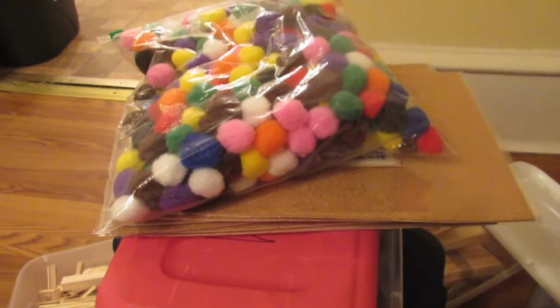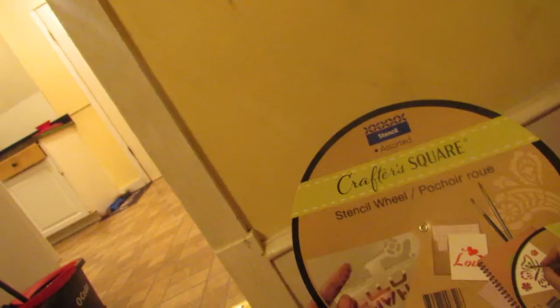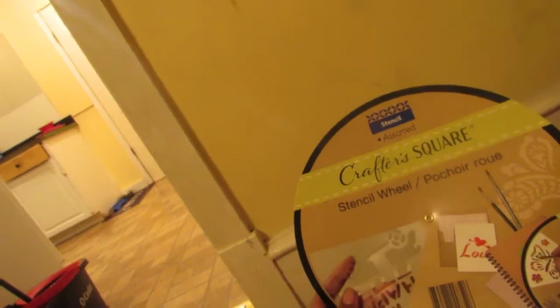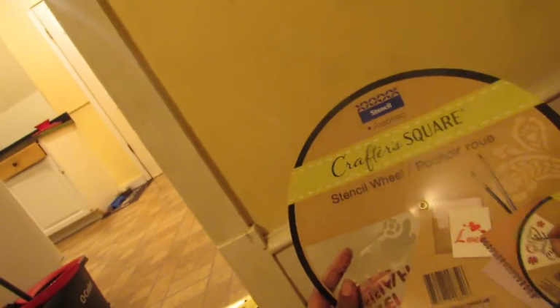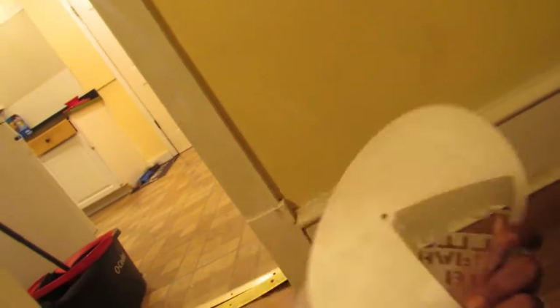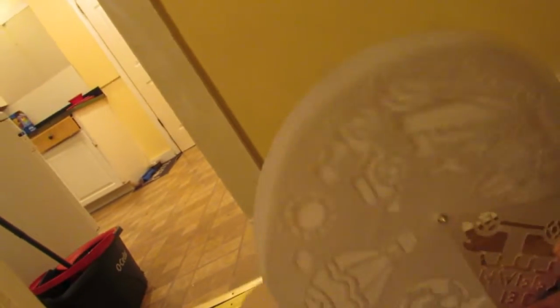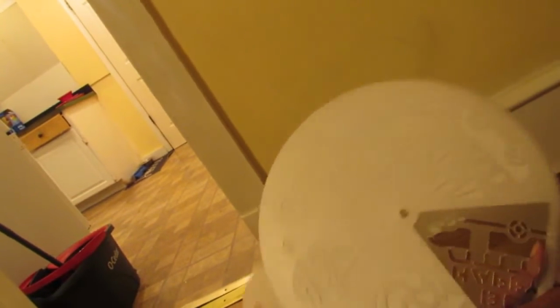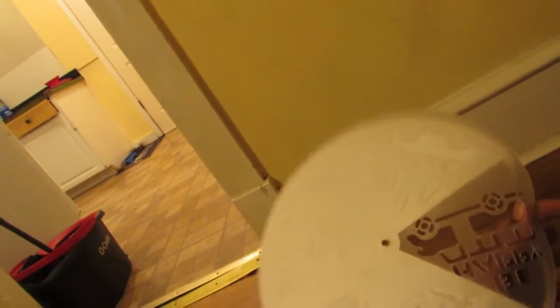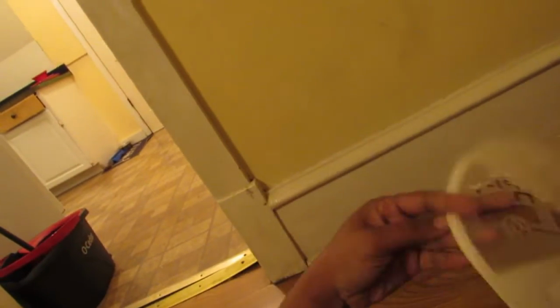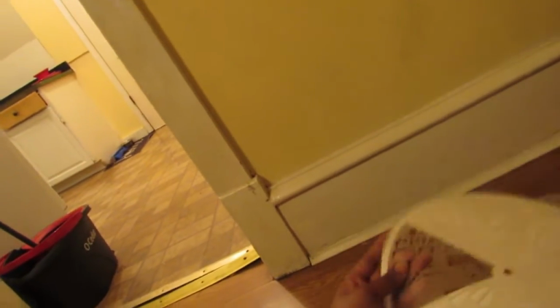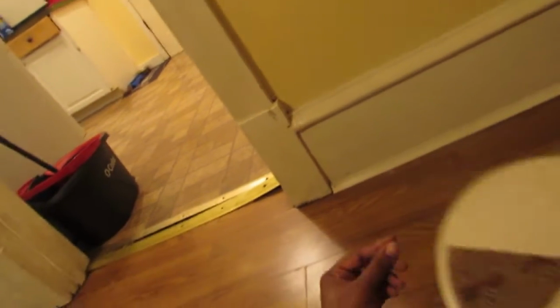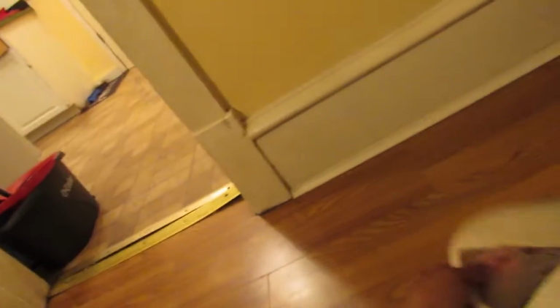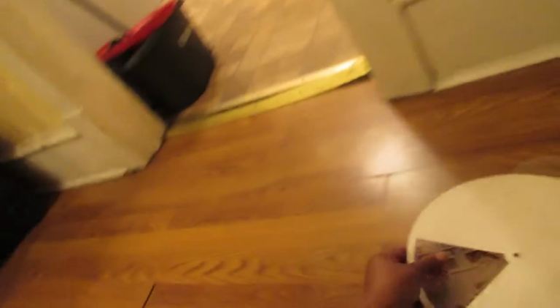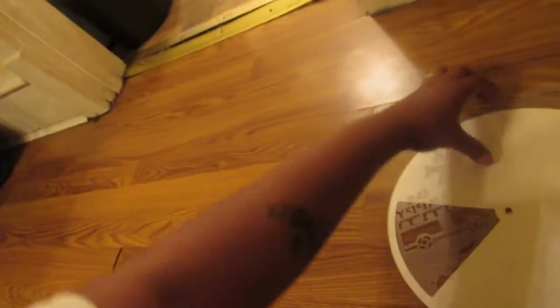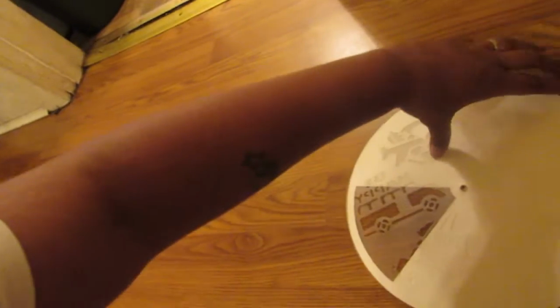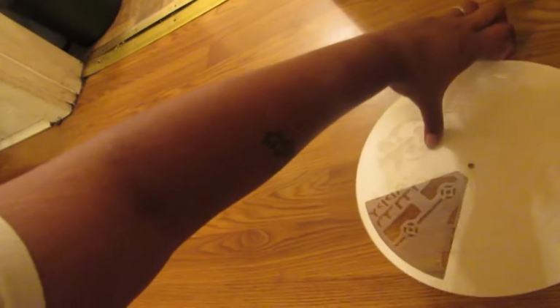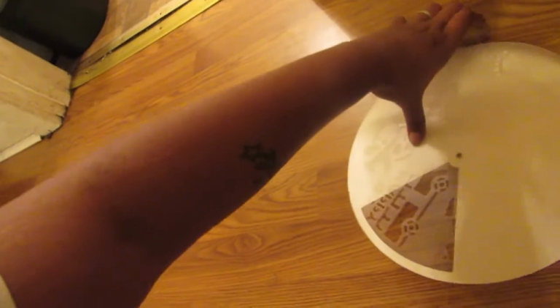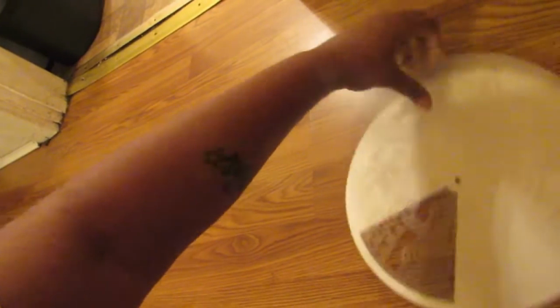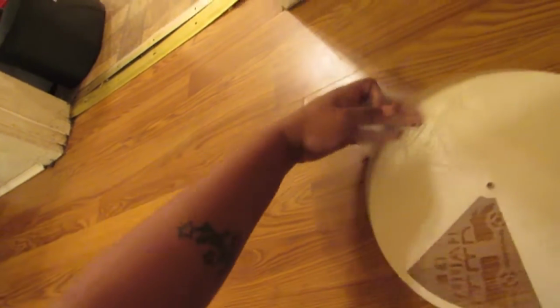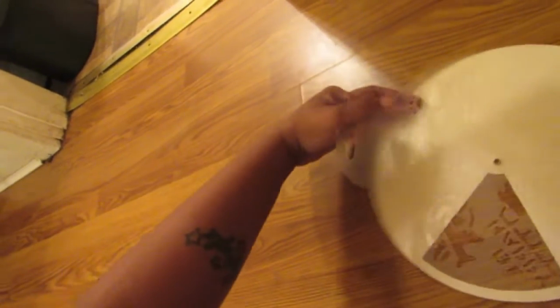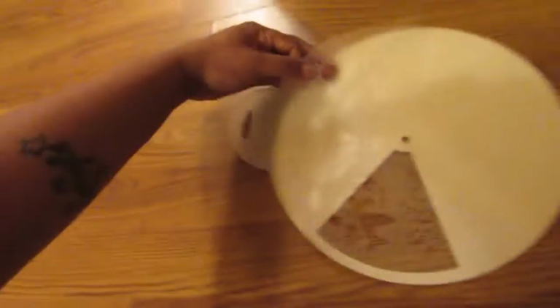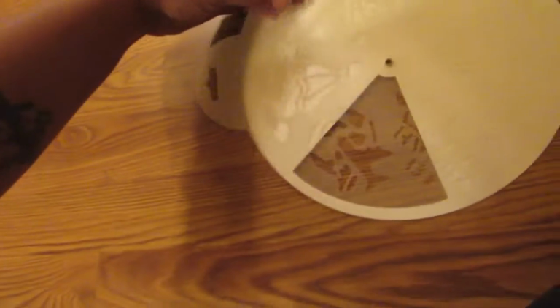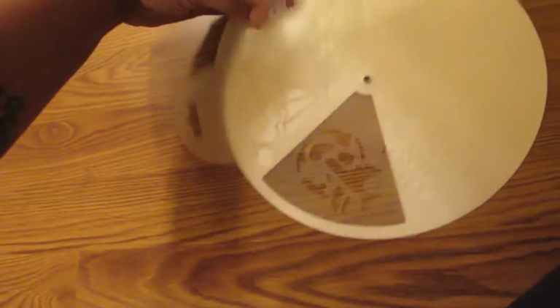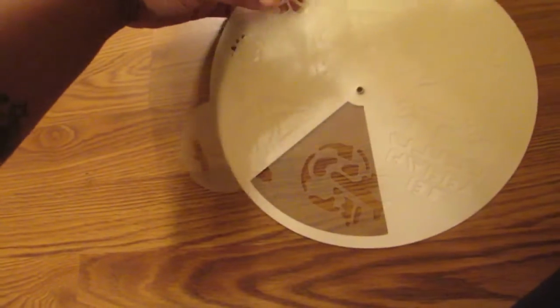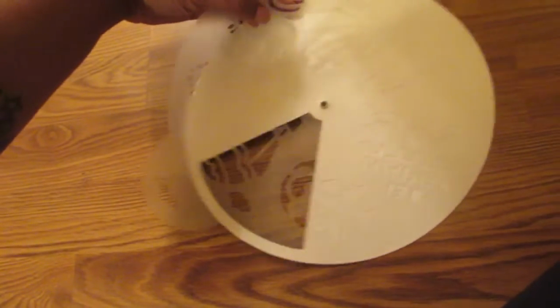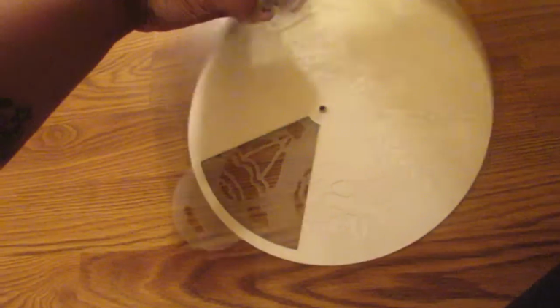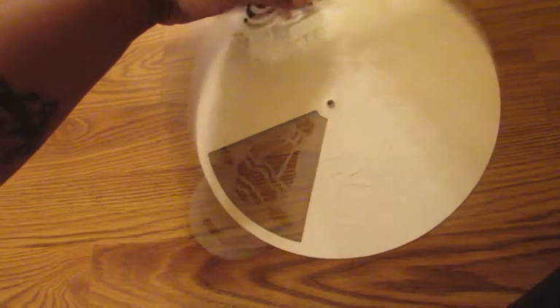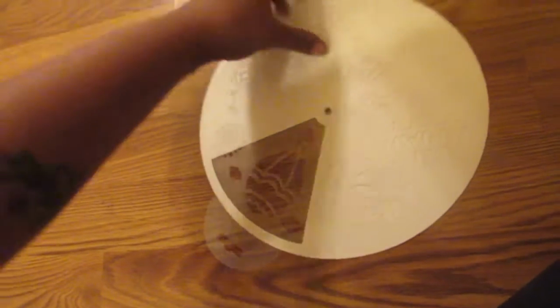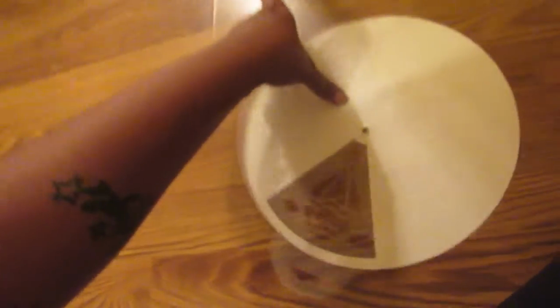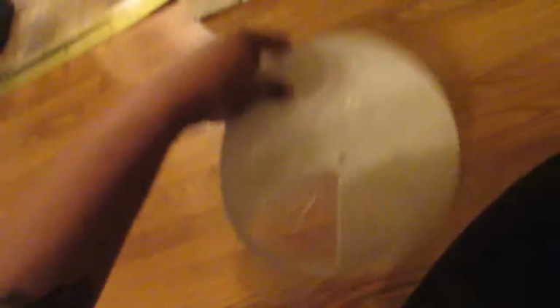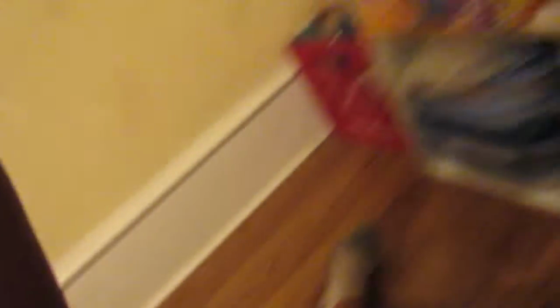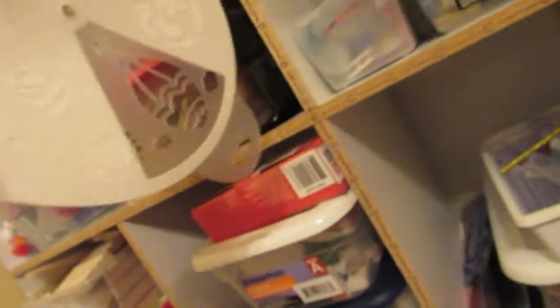I got this stencil wheel — it comes with different stencils on it and you just turn it for different patterns. I got that as well.